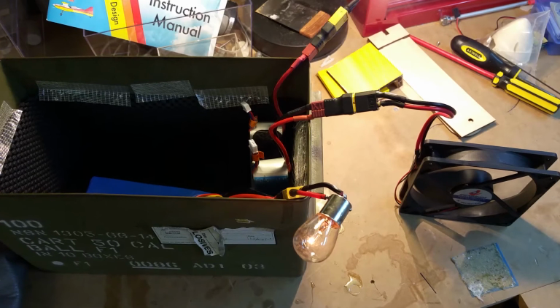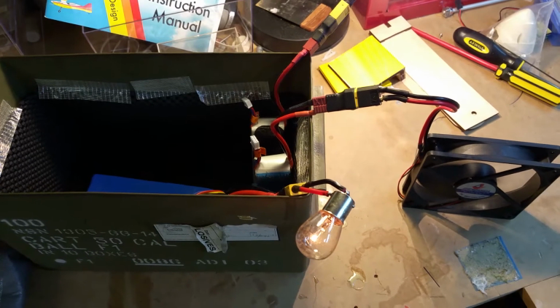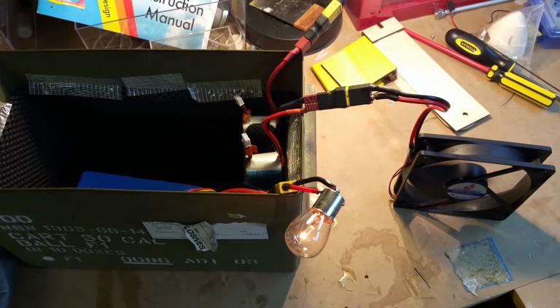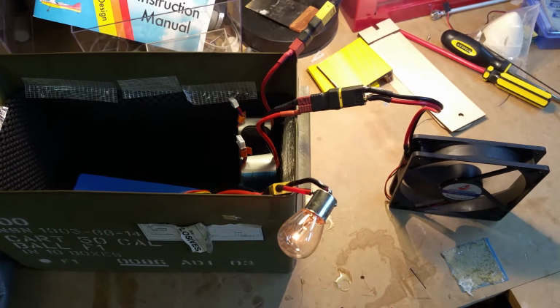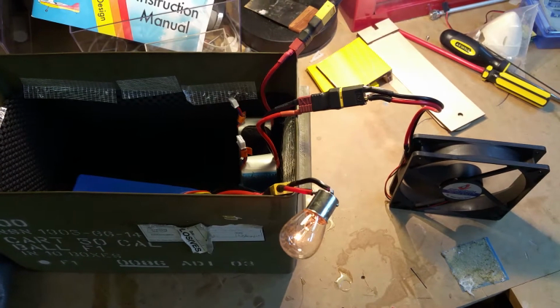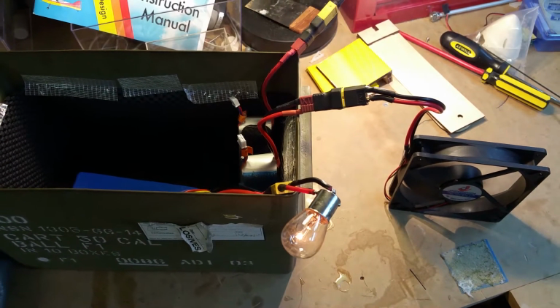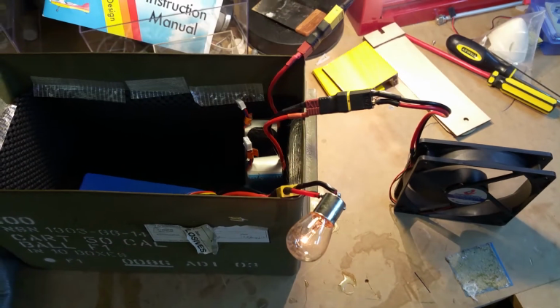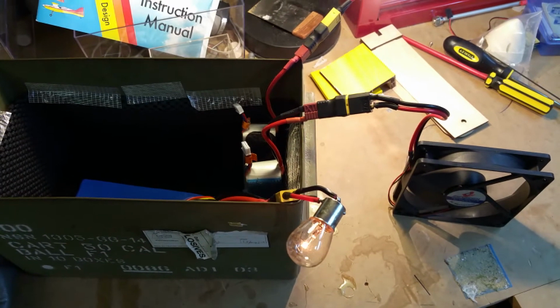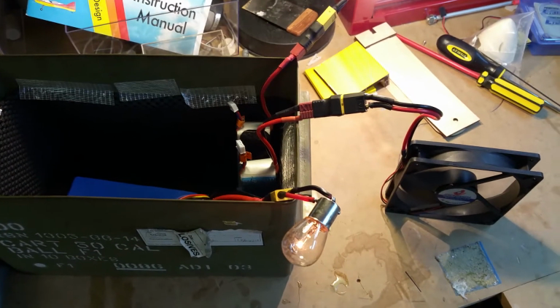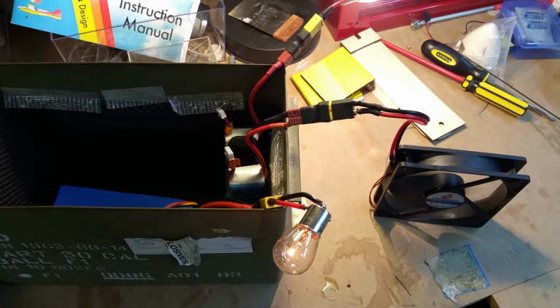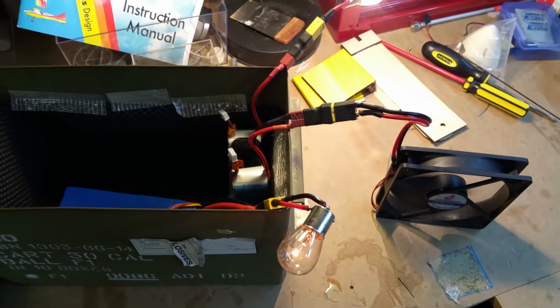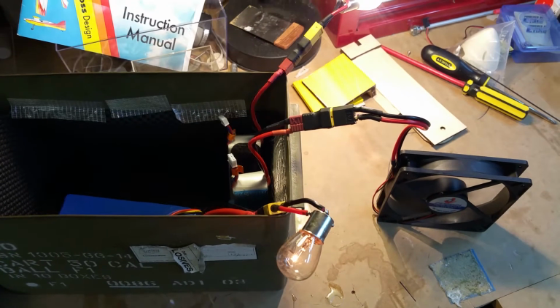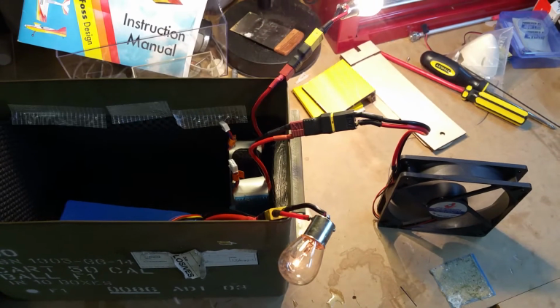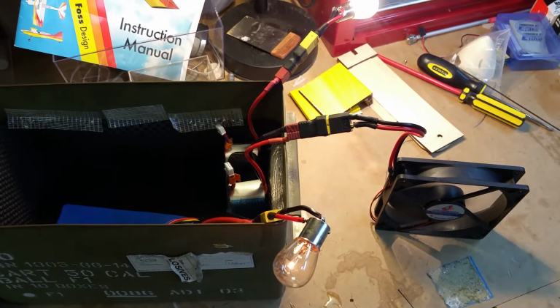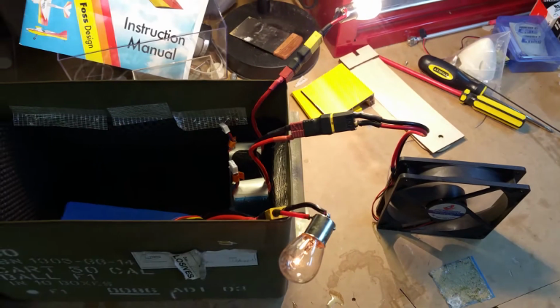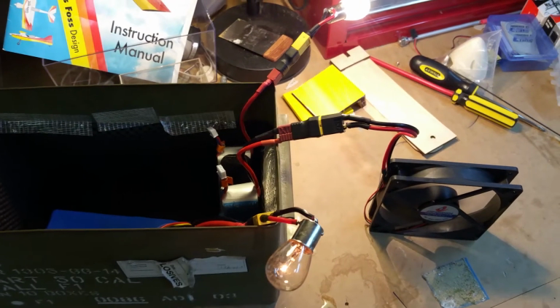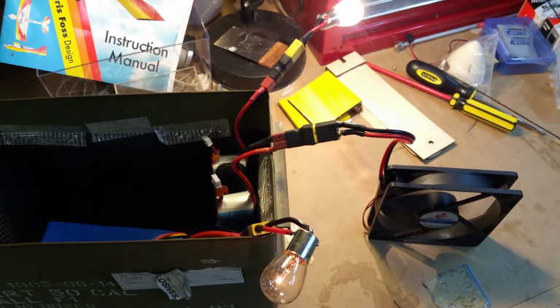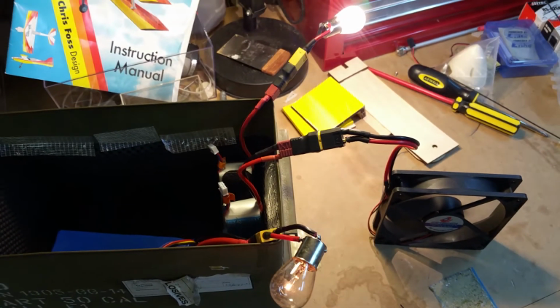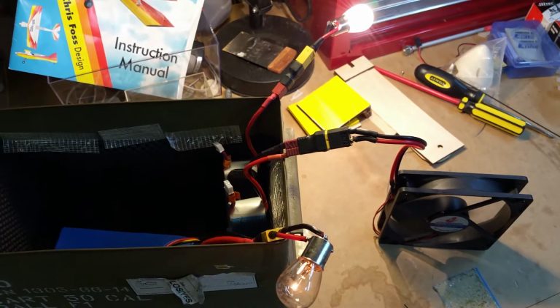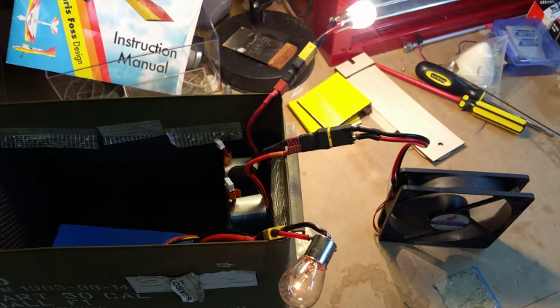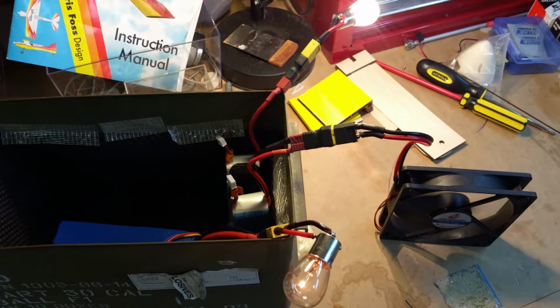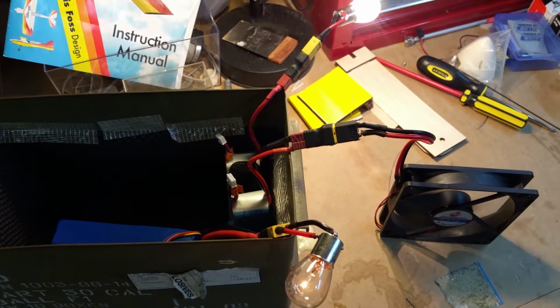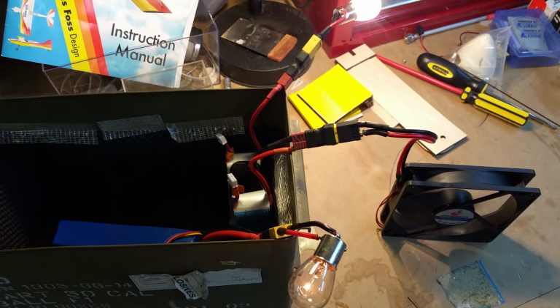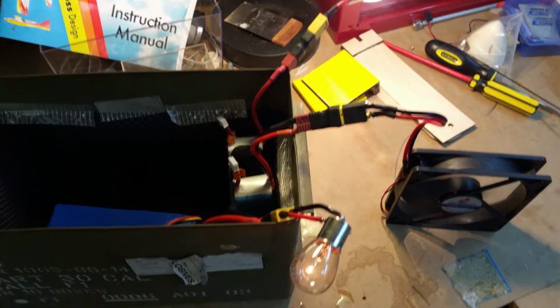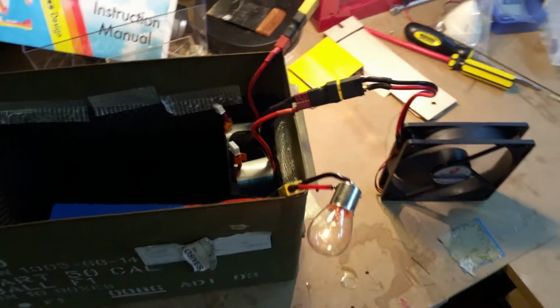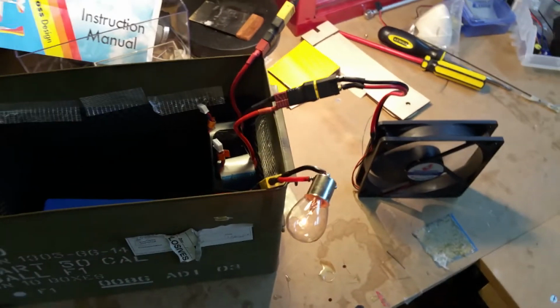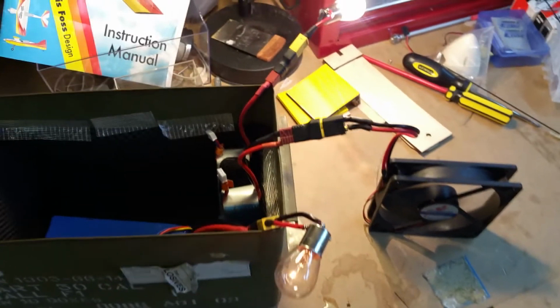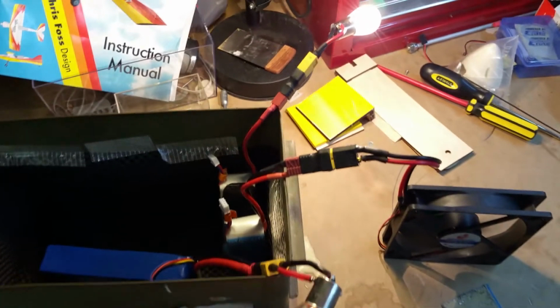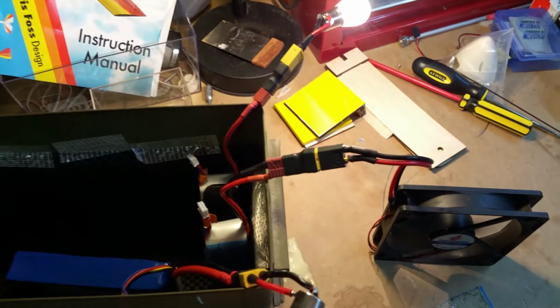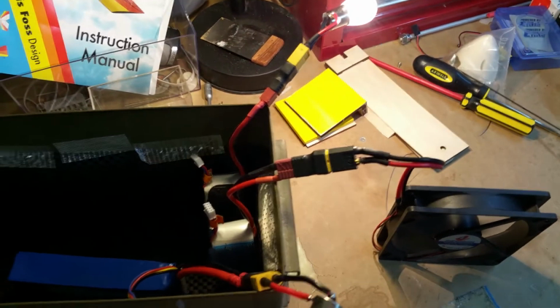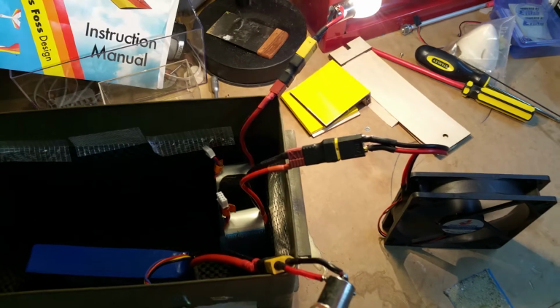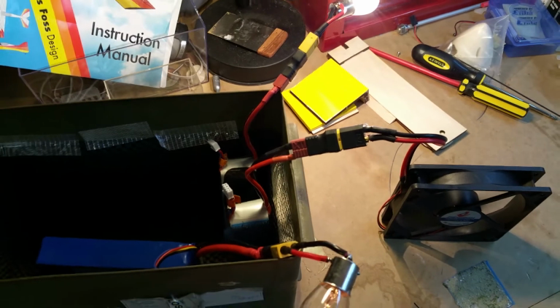Hi guys, I just wanted to show you a method that a lot of people use, and I just started using recently, to fully discharge LiPo batteries for disposal — if you've got a puffer pack or a really old pack that you want to get rid of.